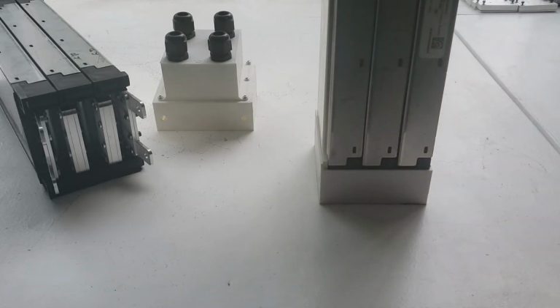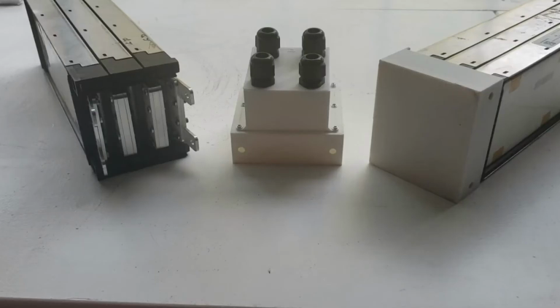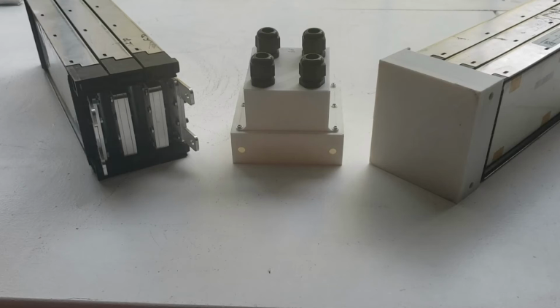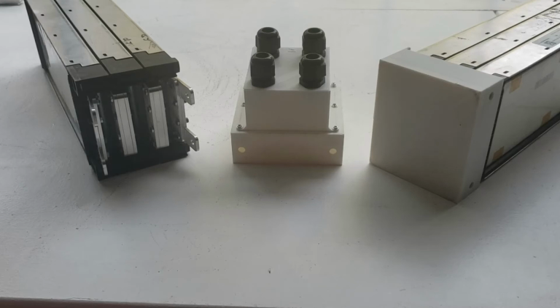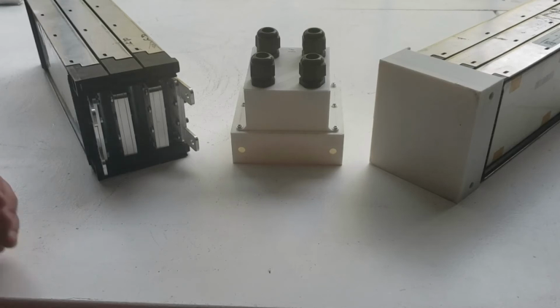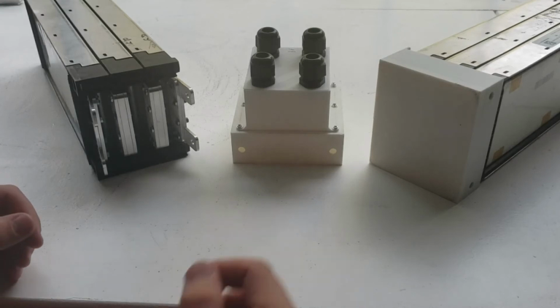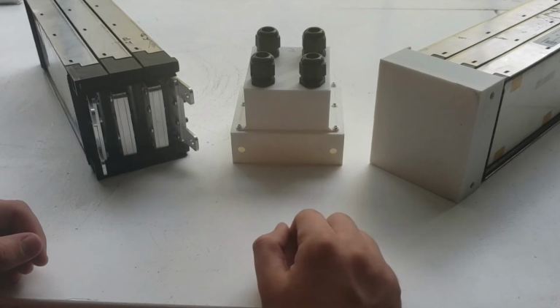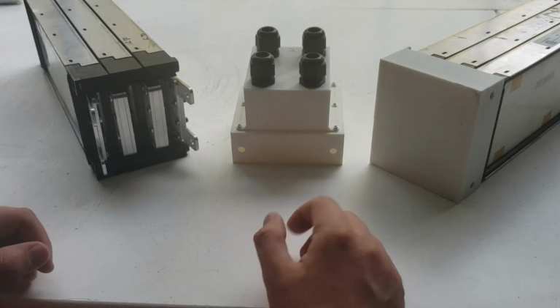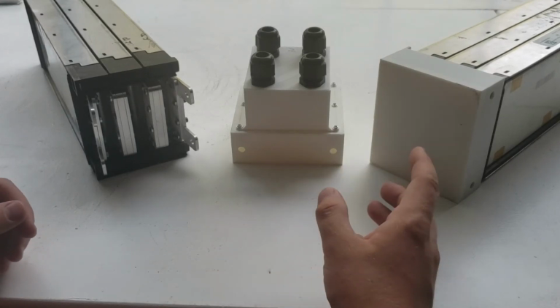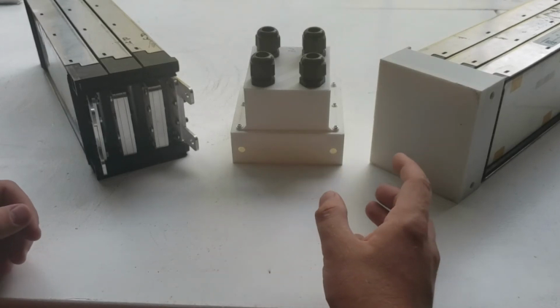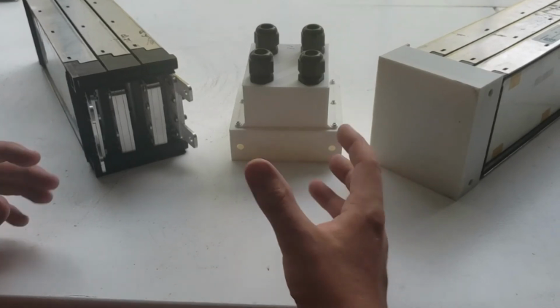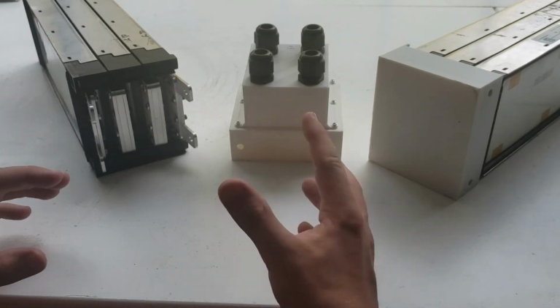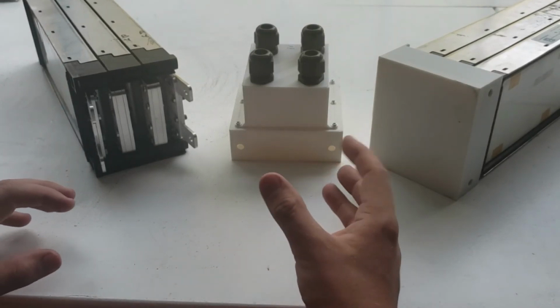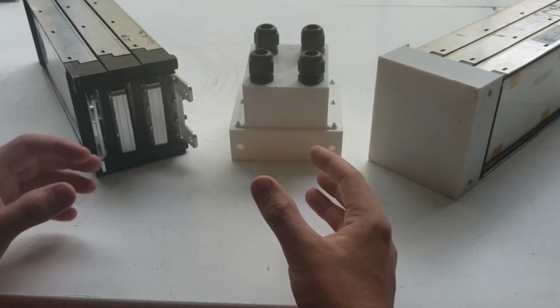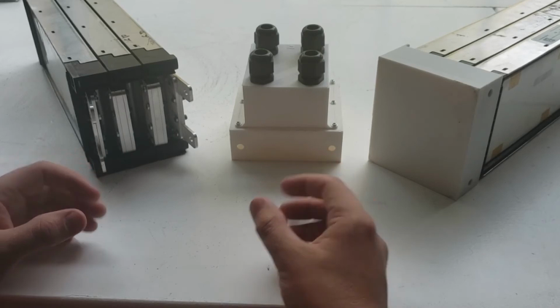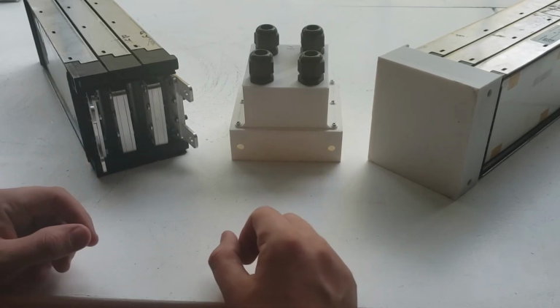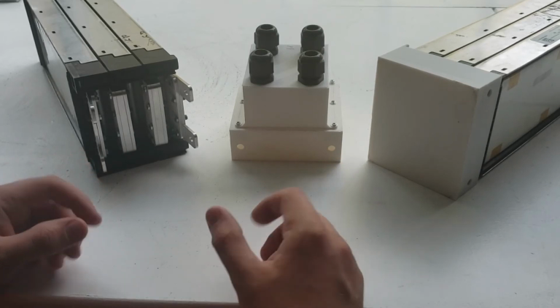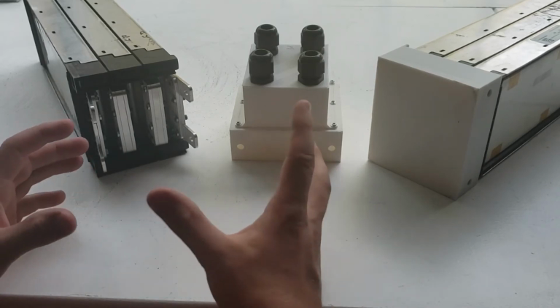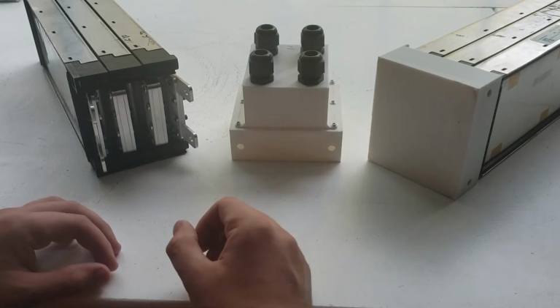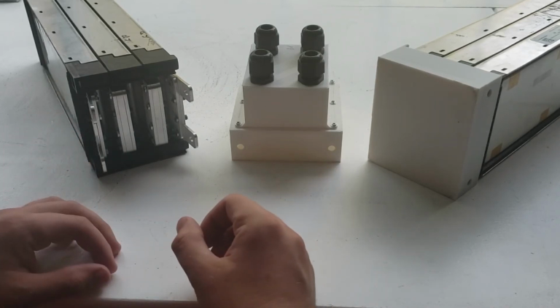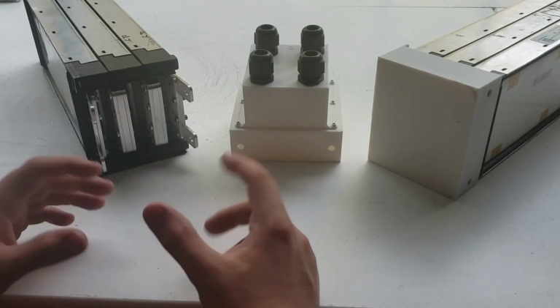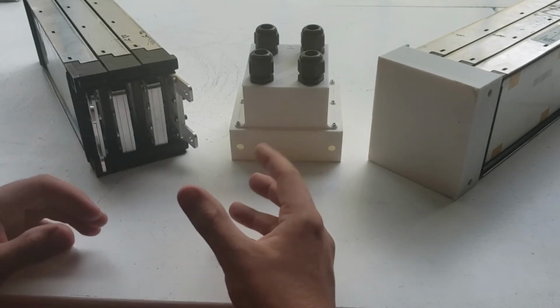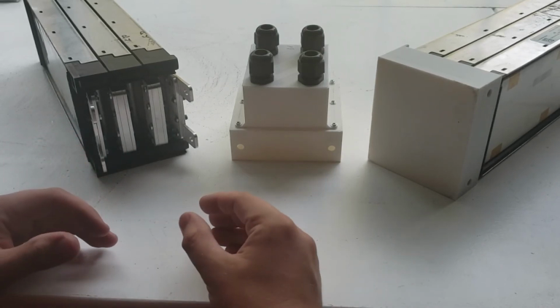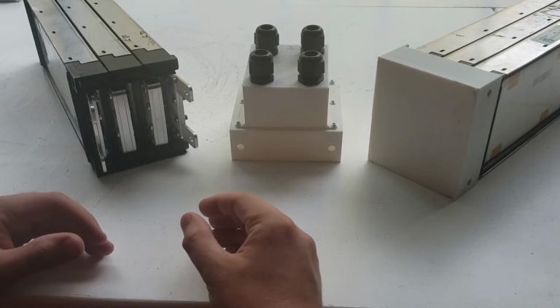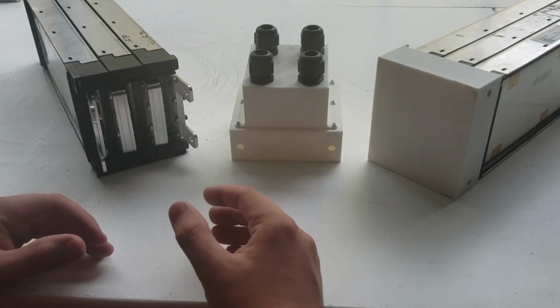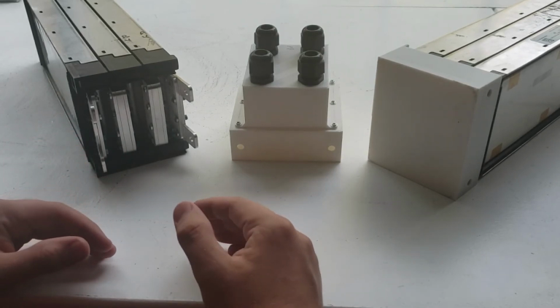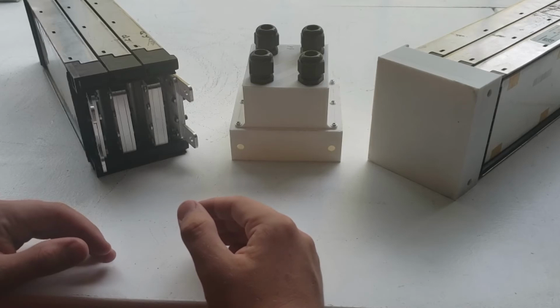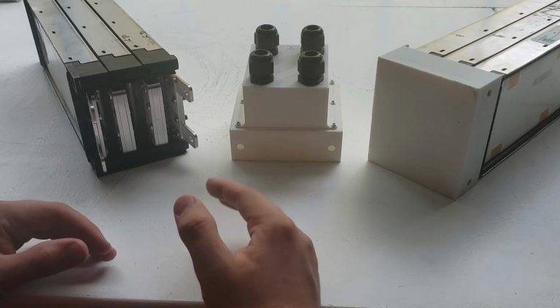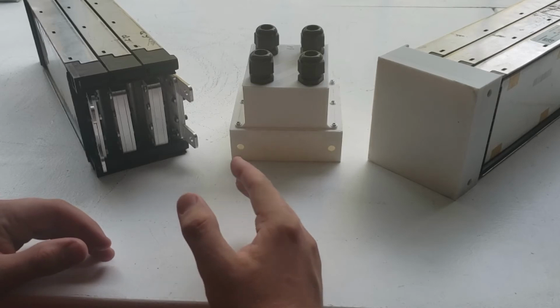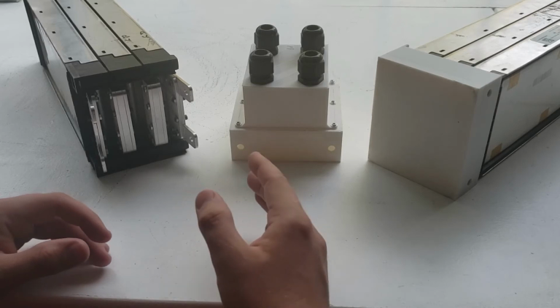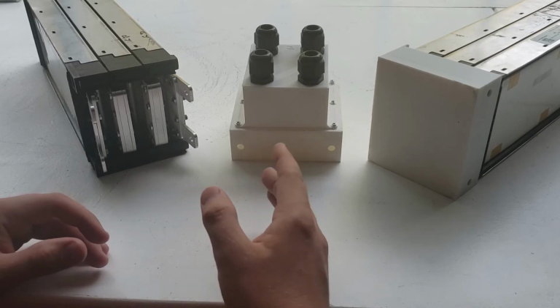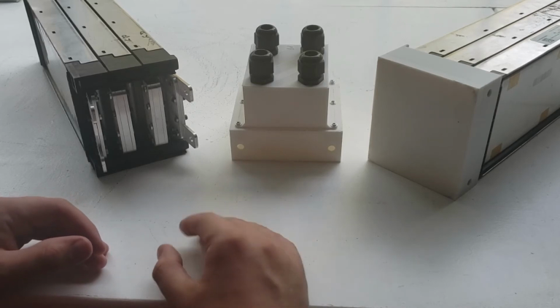Since these are our first version prototypes that we've 3D printed, we just wanted to design something so that we could visualize before we confirm all the dimensions and tolerances.